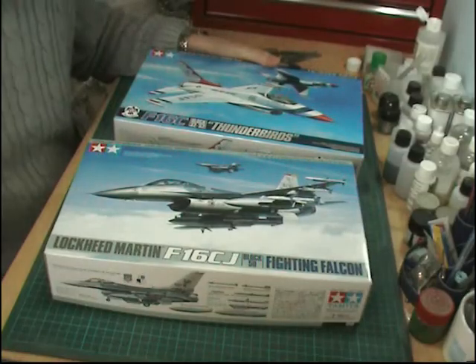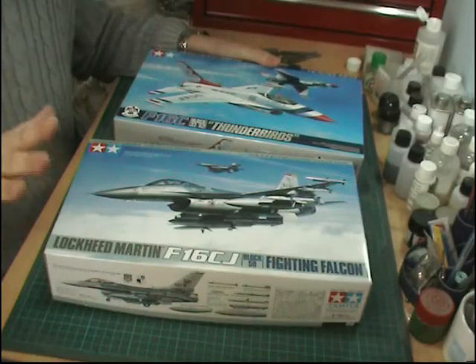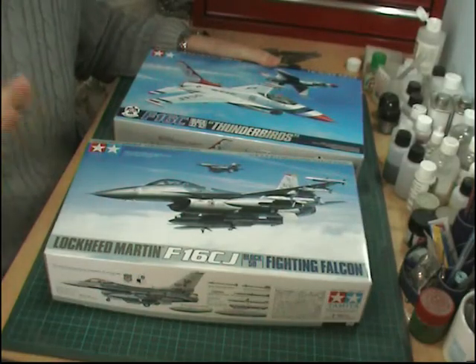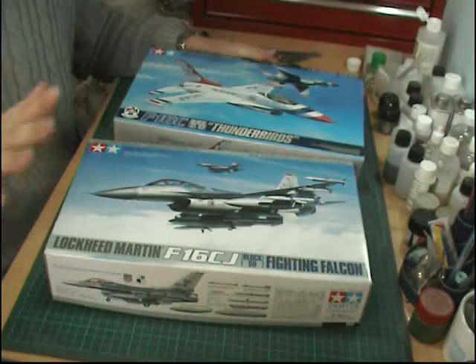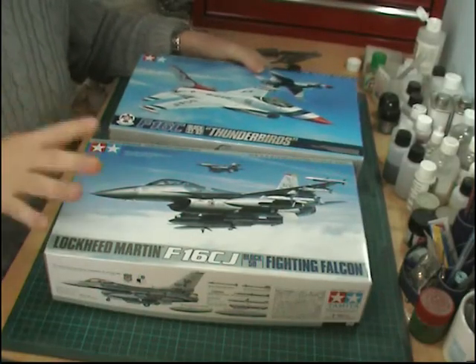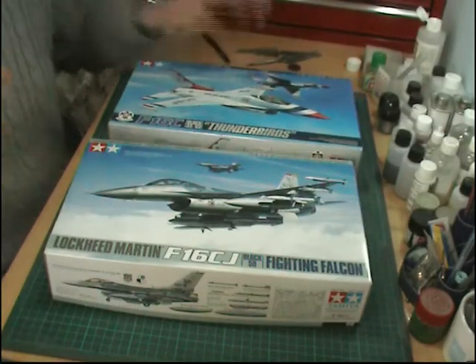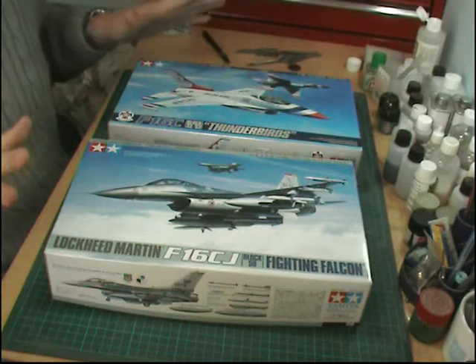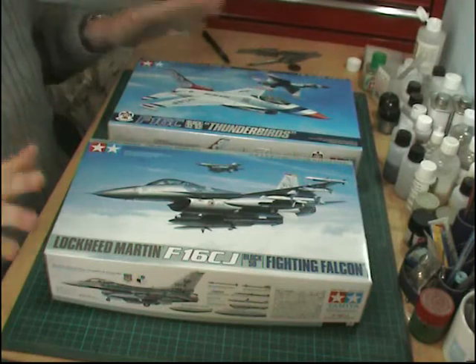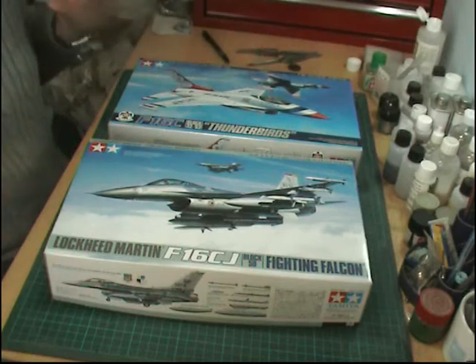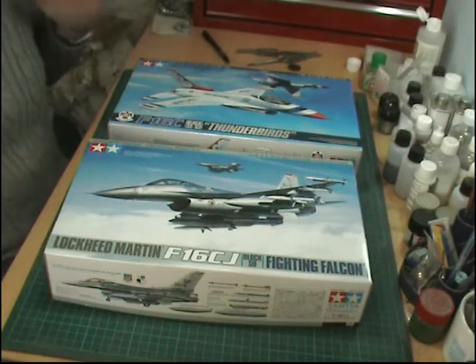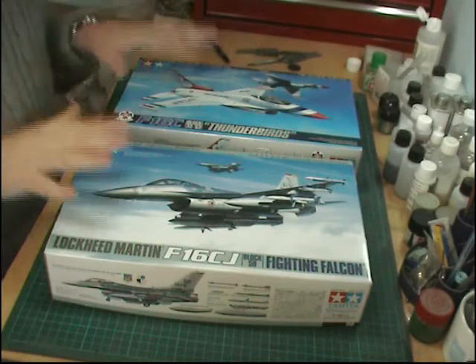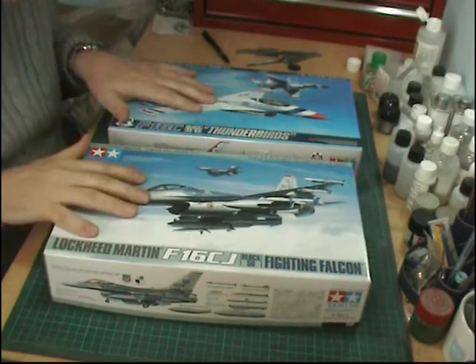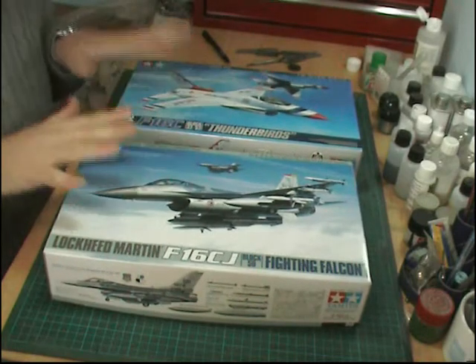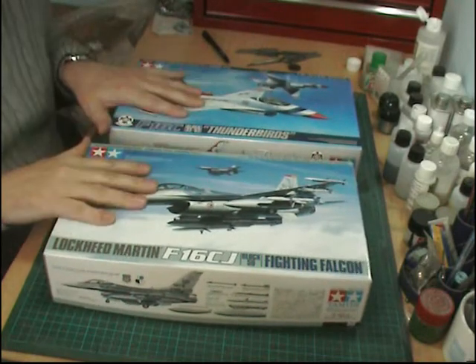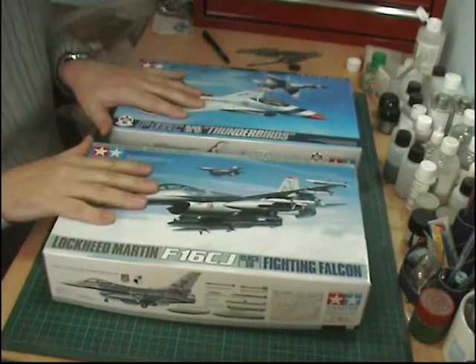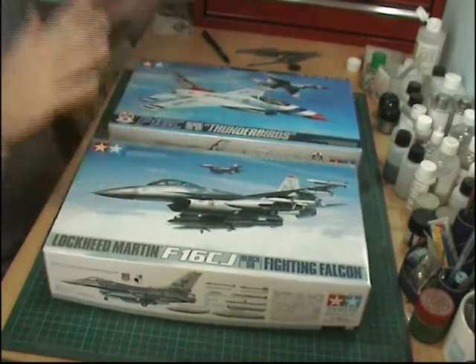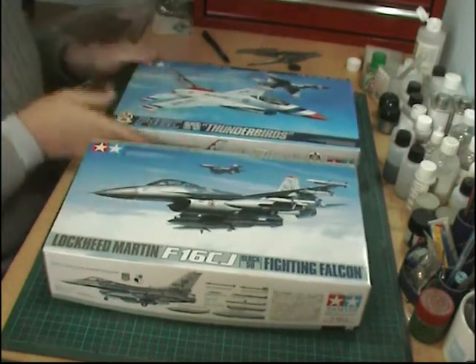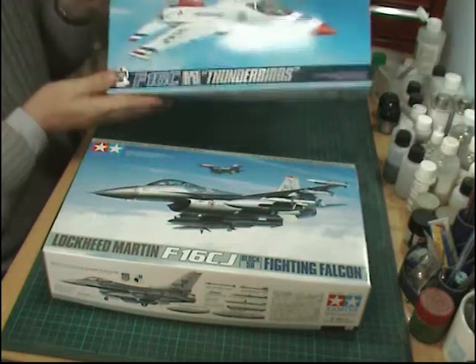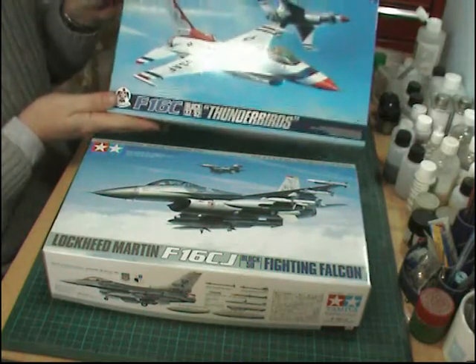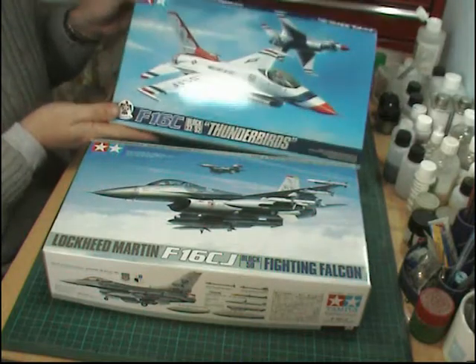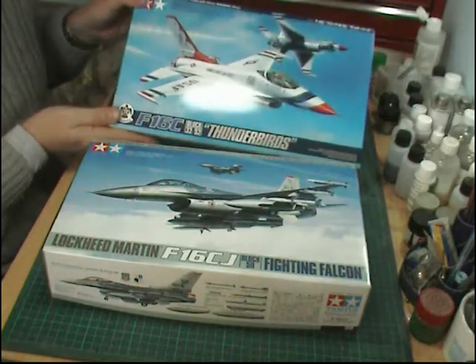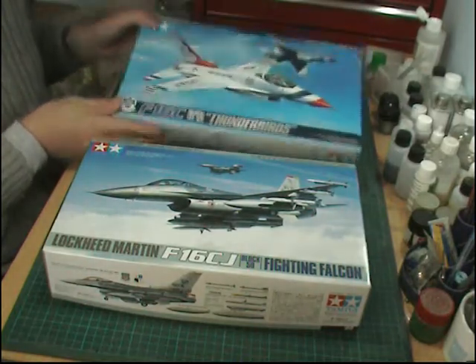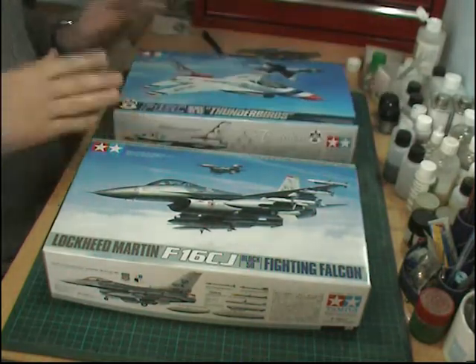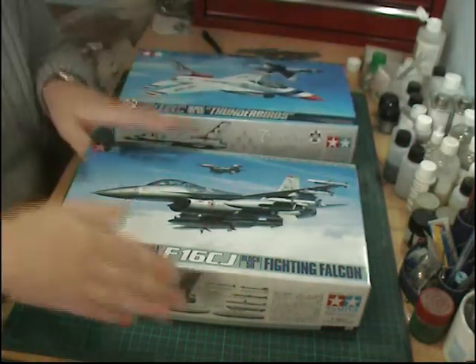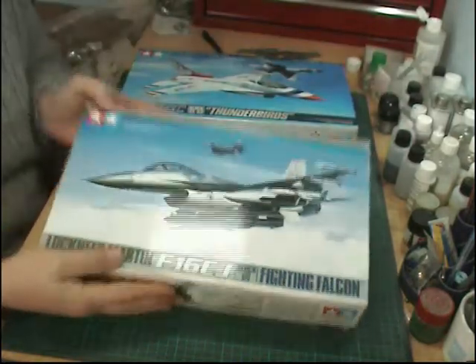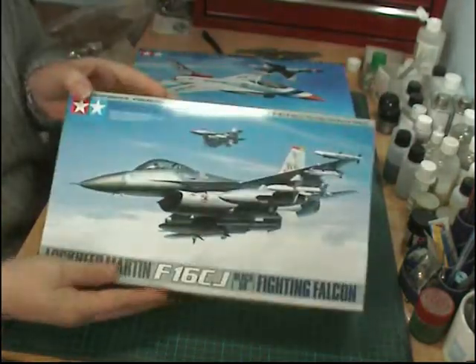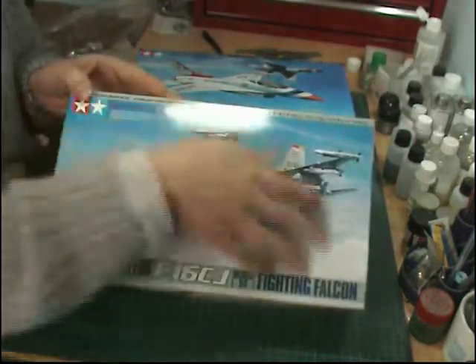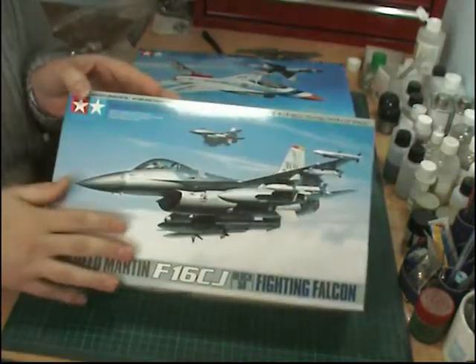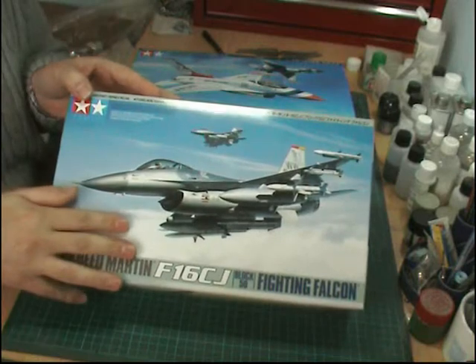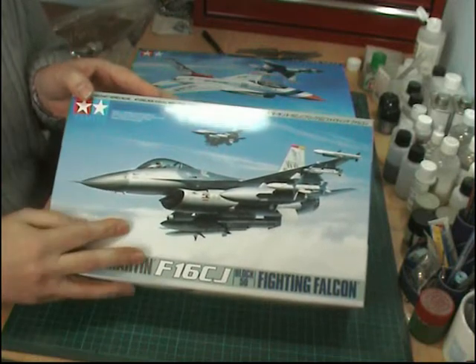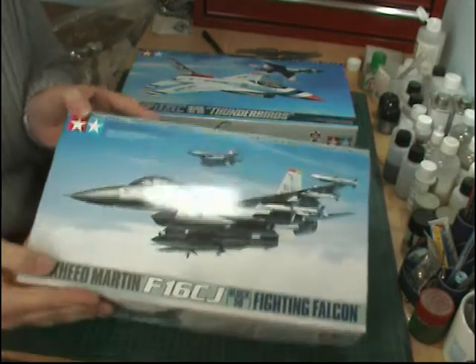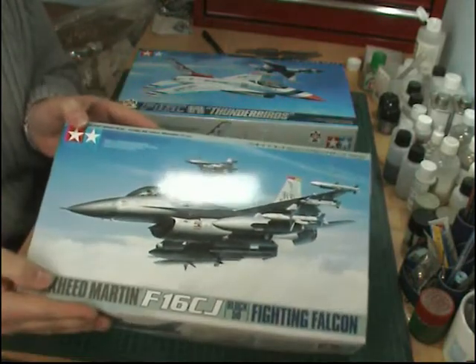Hello, welcome to another Pro Modeler build. A bit of a special one this time — we're going to be doing F-16s, both Tamiya kits. One we're going to do as a Thunderbird as it comes in the boxing right here. The other one we're going to do in basically the Wild Weasel format with the F-16 here.